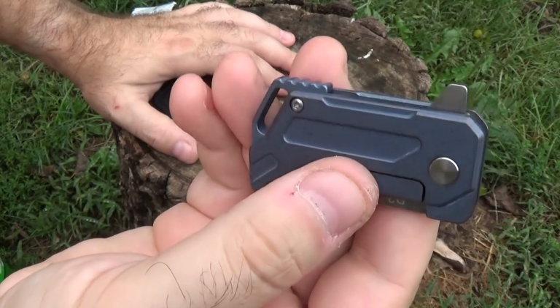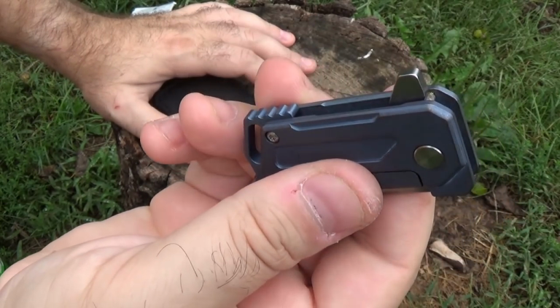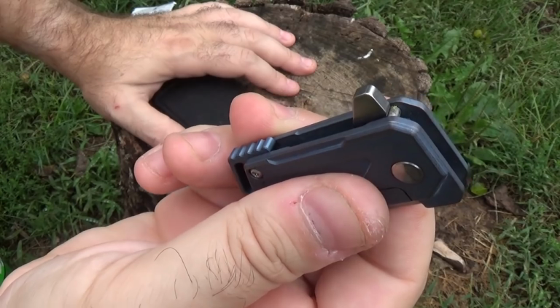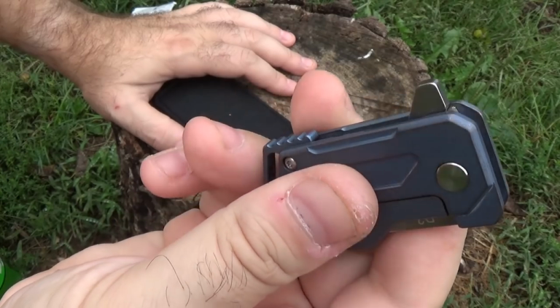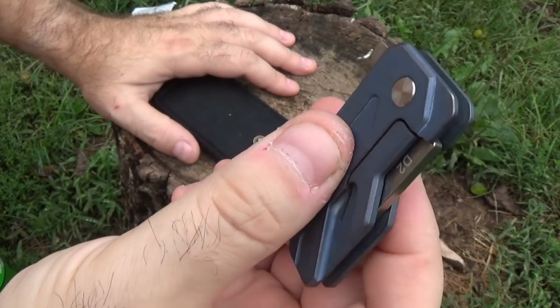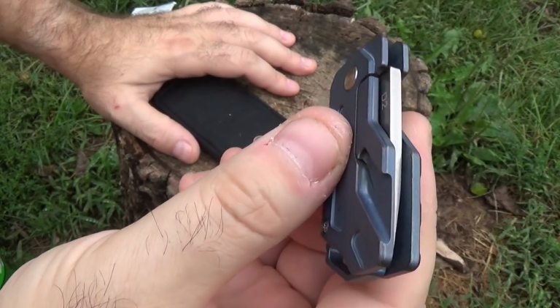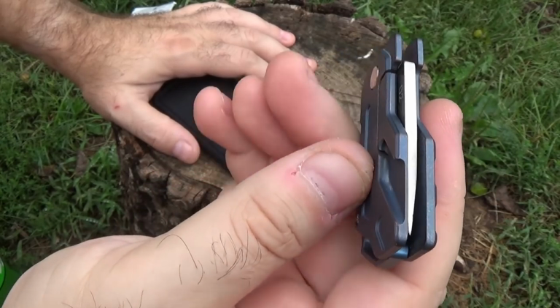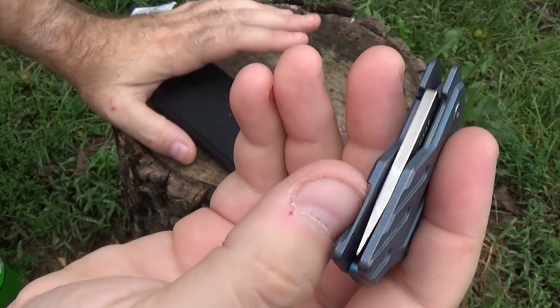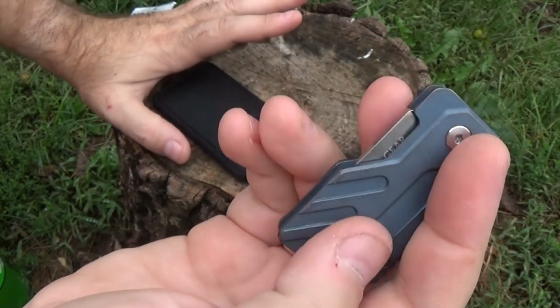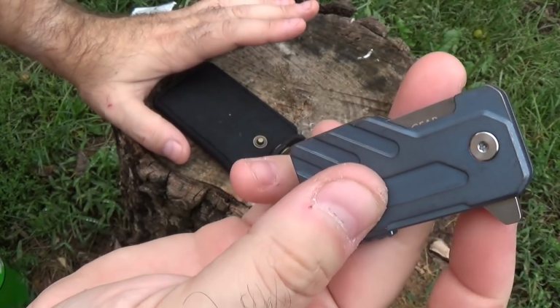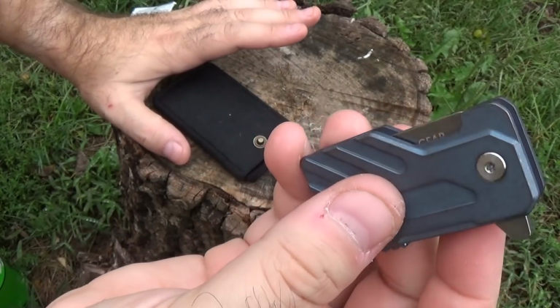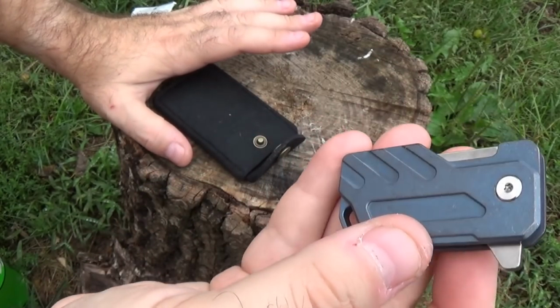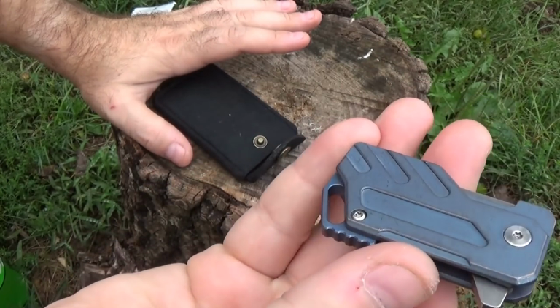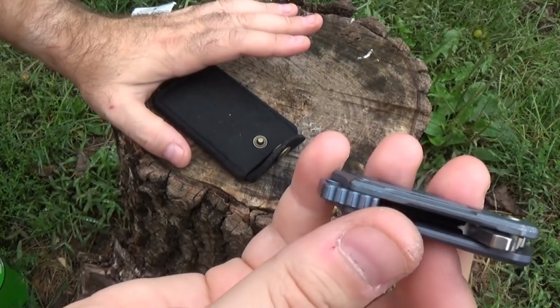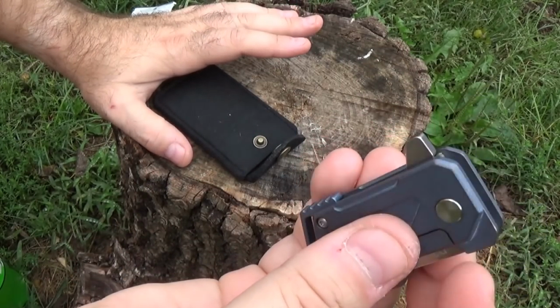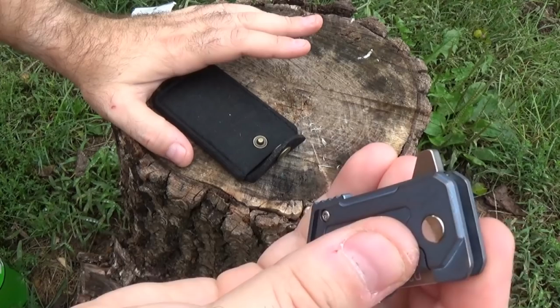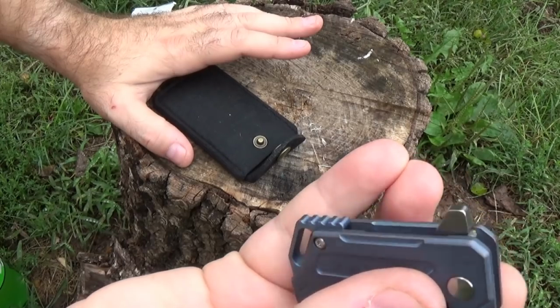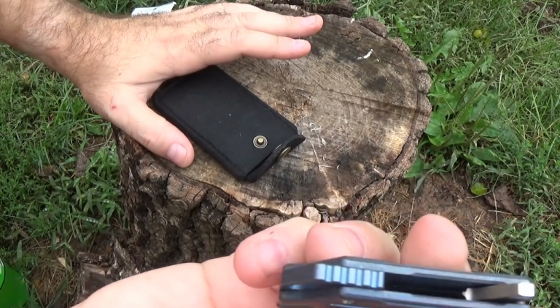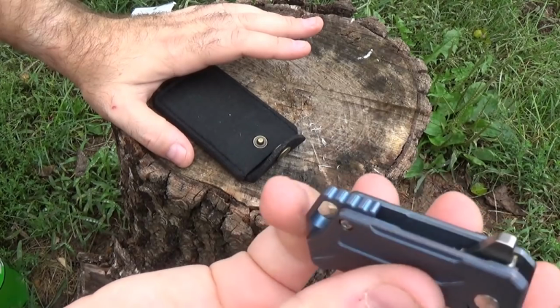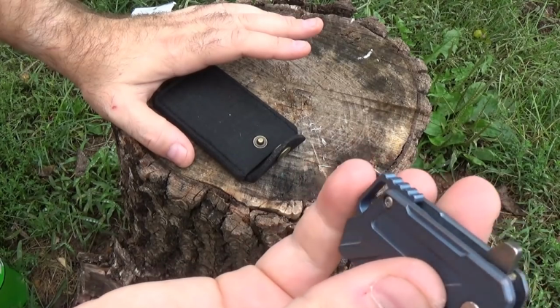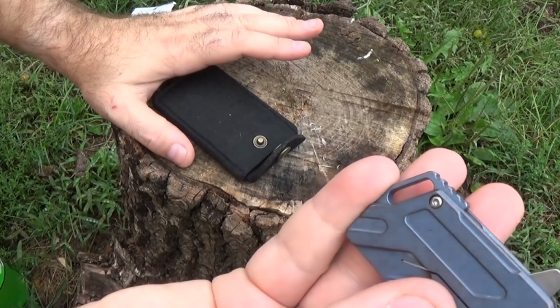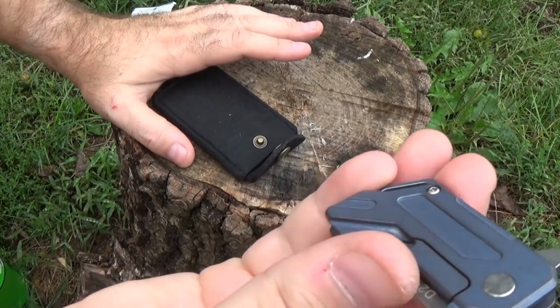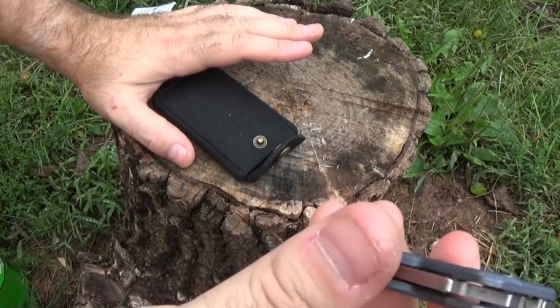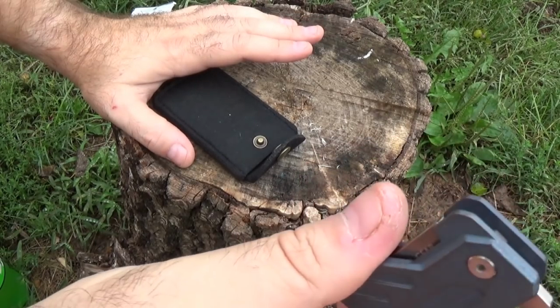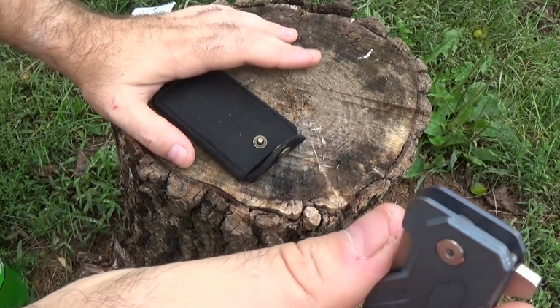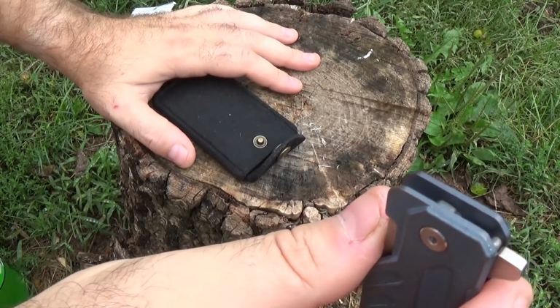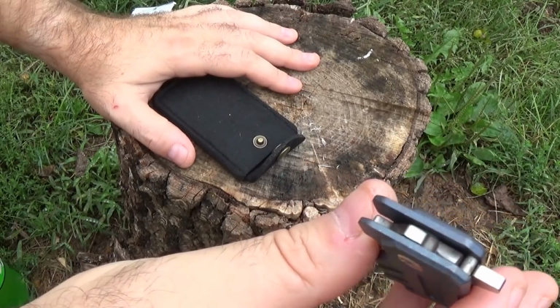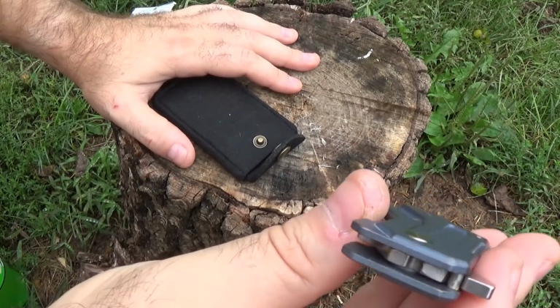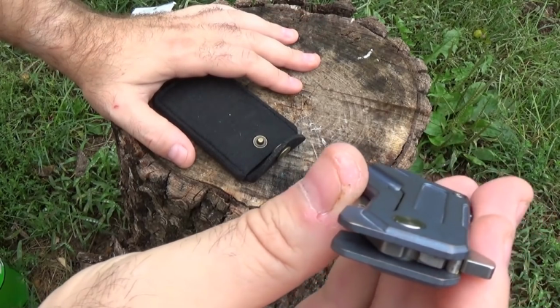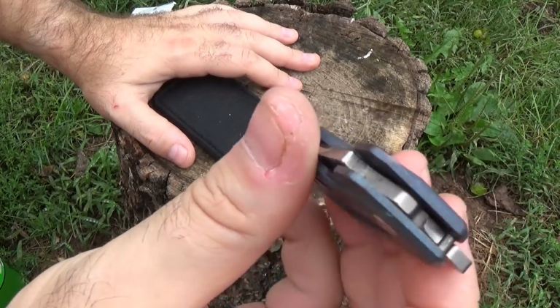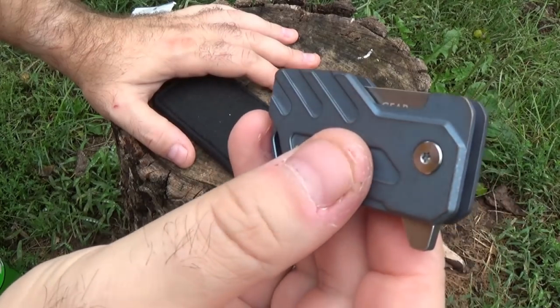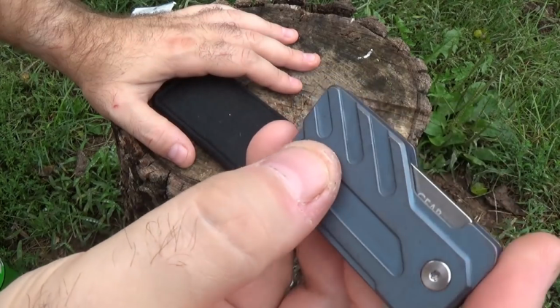There's not a lot to look at in terms of fit and finish because it's so small. It's basically two slabs of titanium, a backspacer, a couple of screws, and a pivot. But at the same time, the simplicity is really nice.